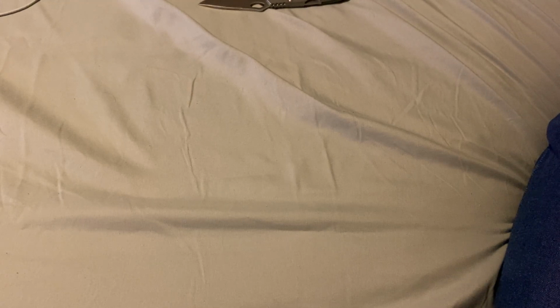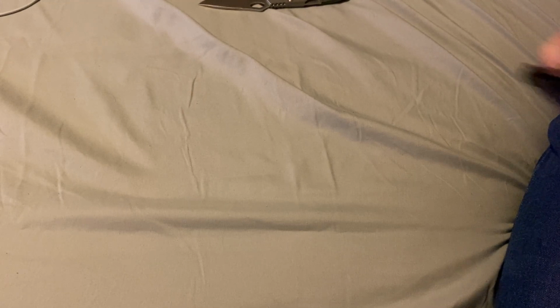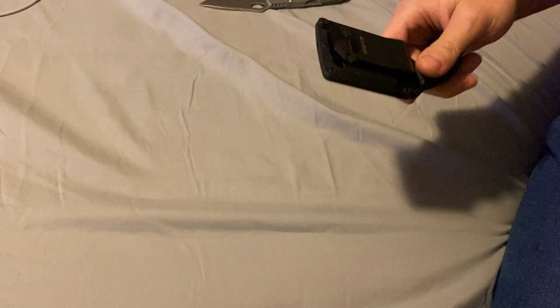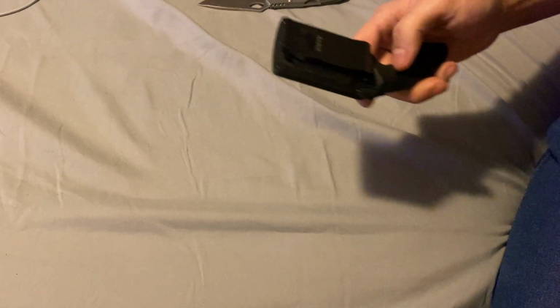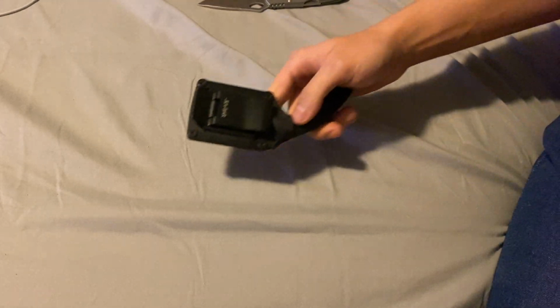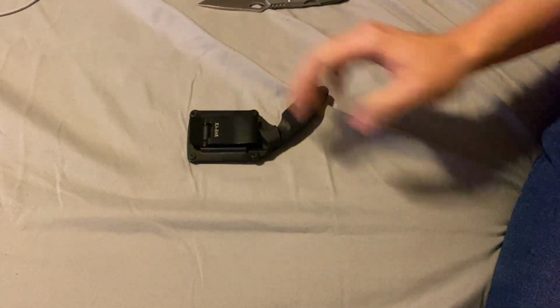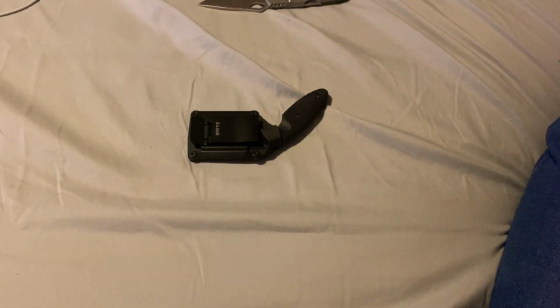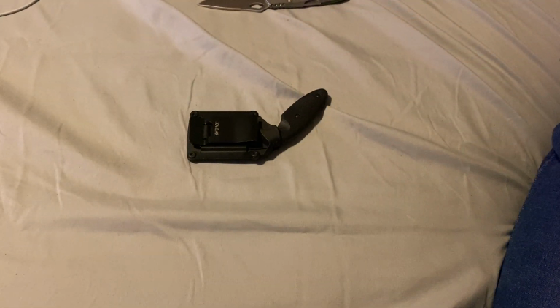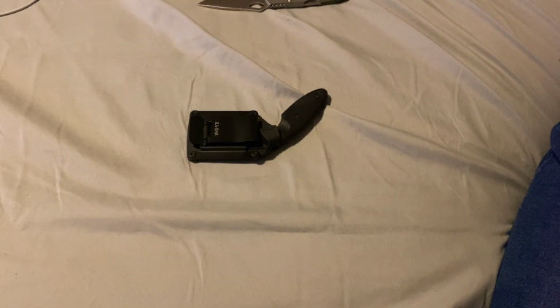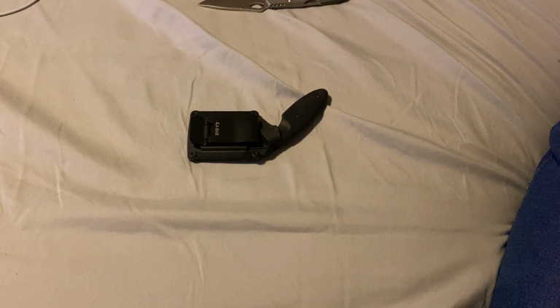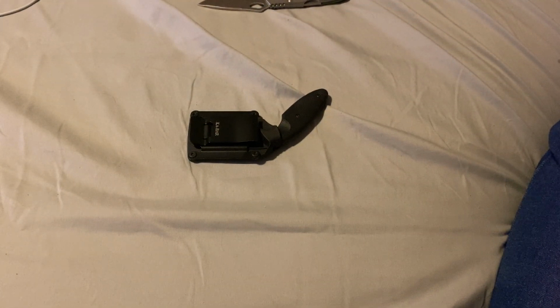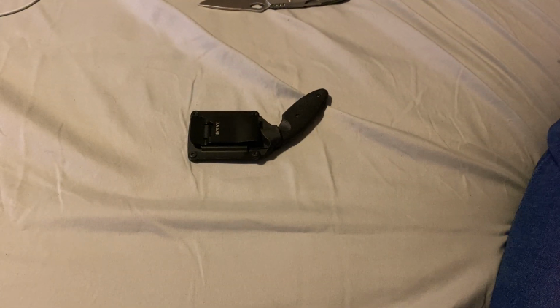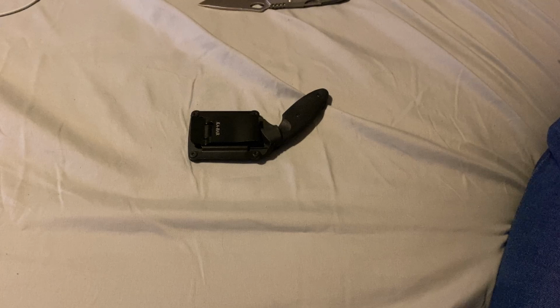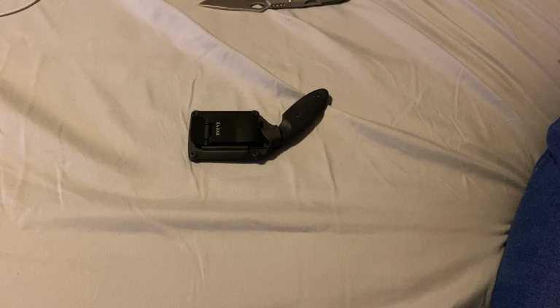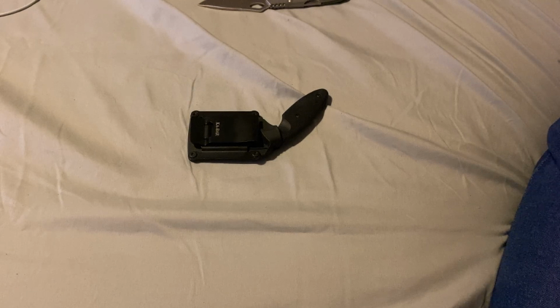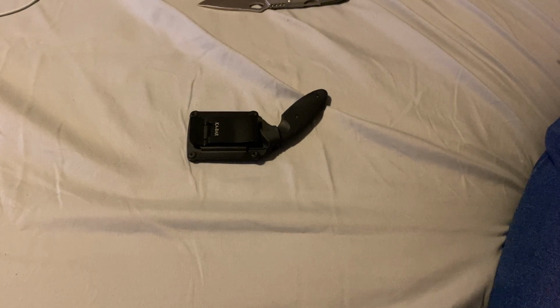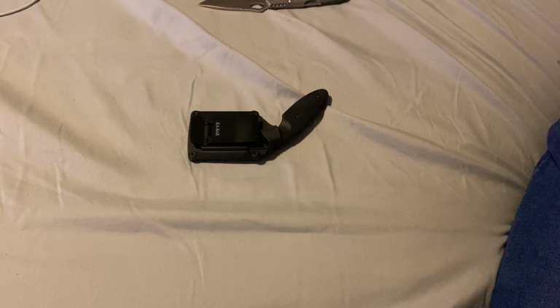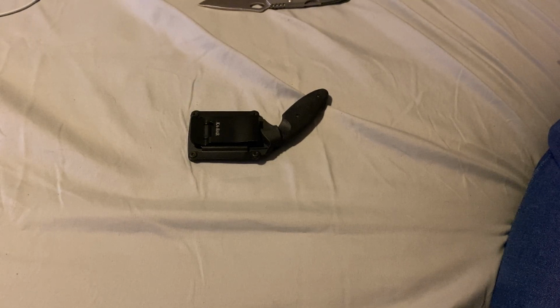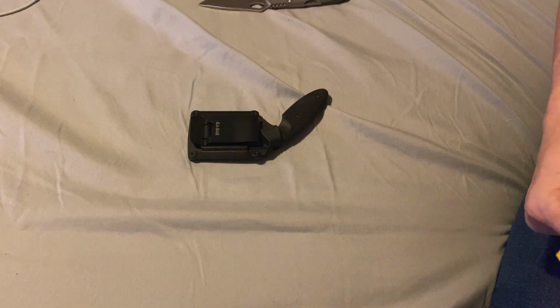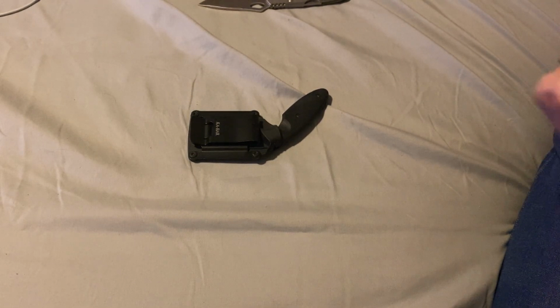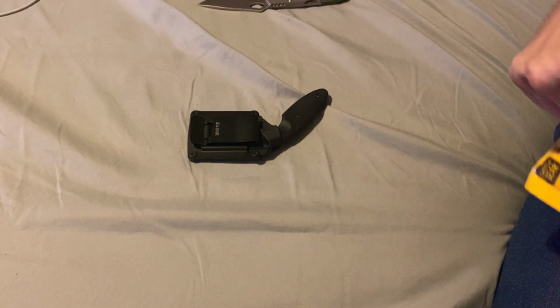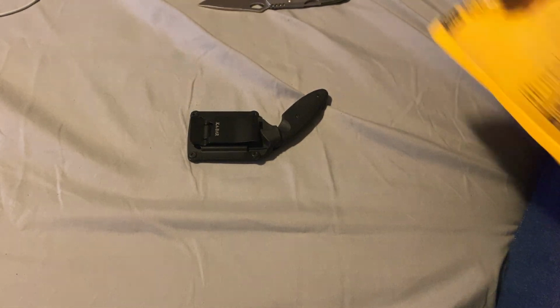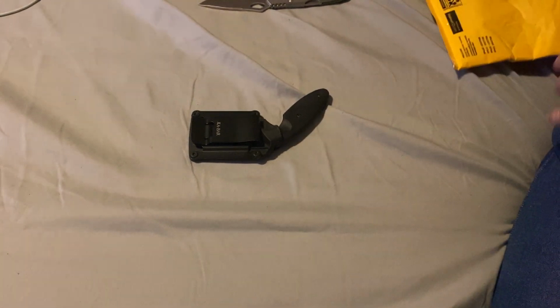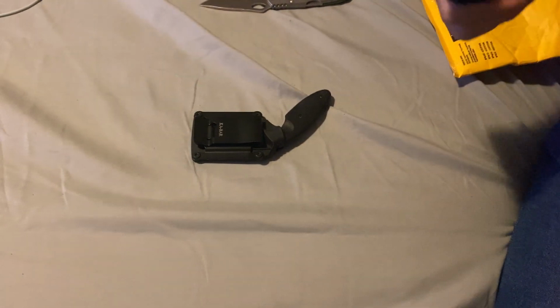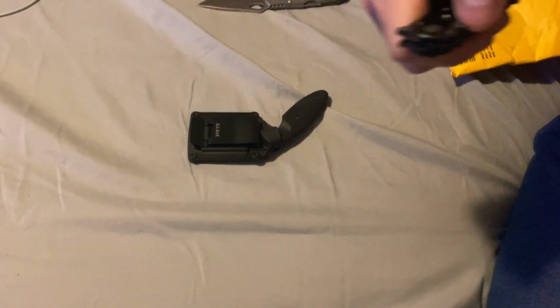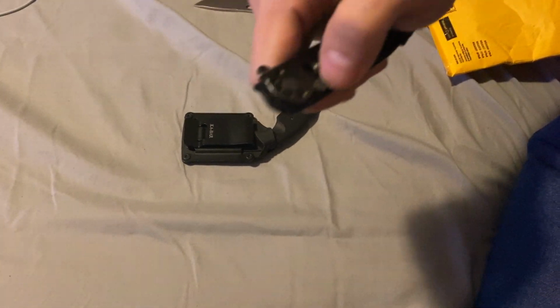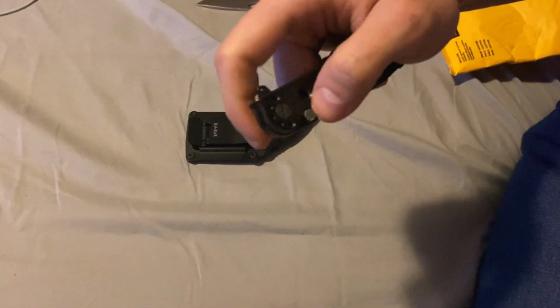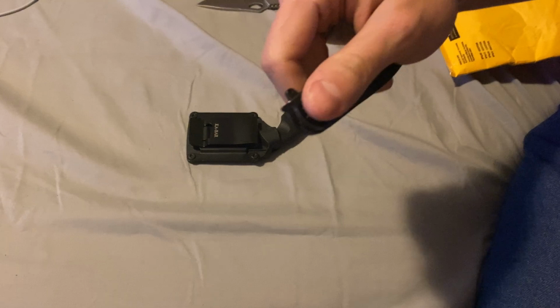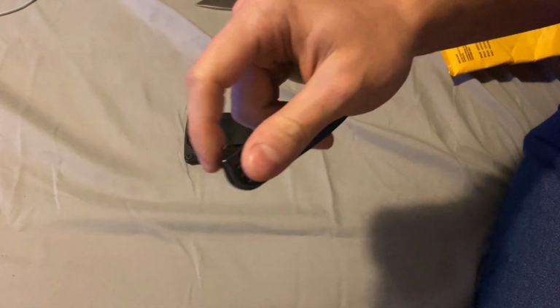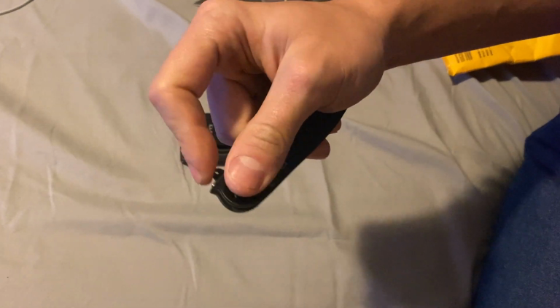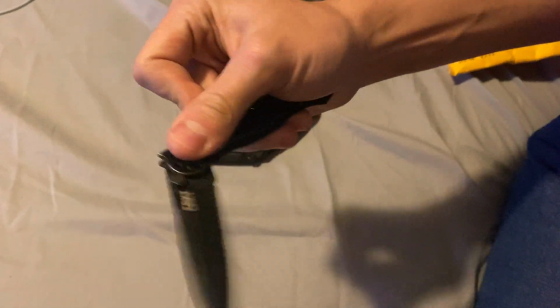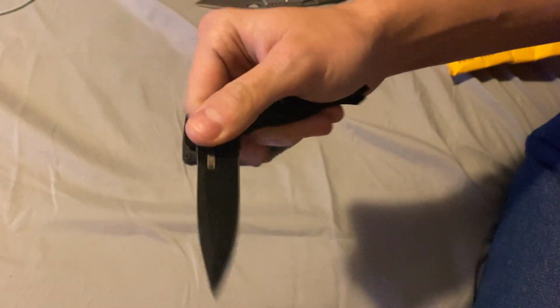It's a K-Bar. I've seen this on YouTube. He said the small knife belonged to his dad, not grandfather, sorry.